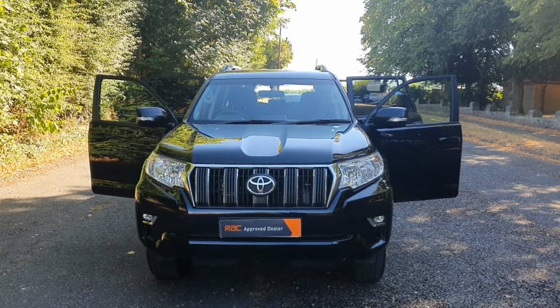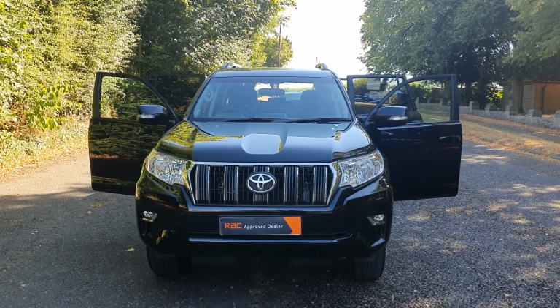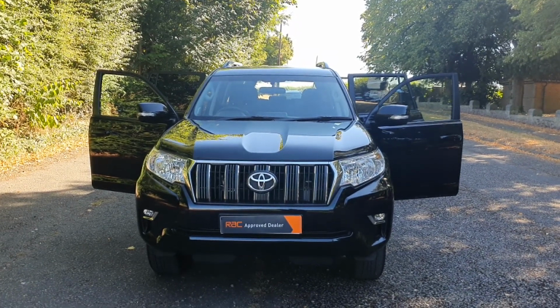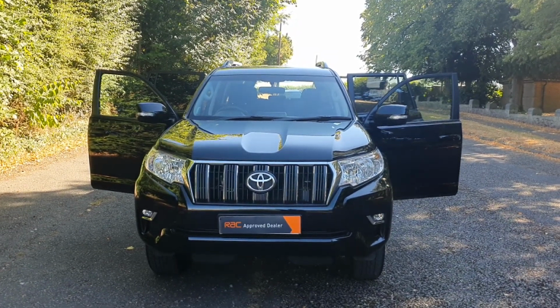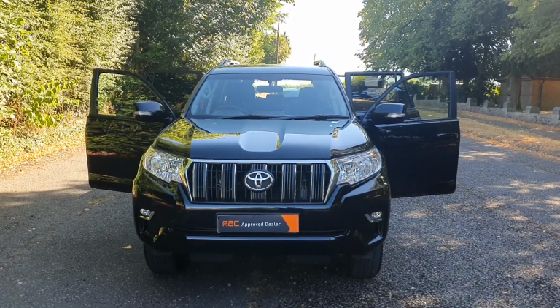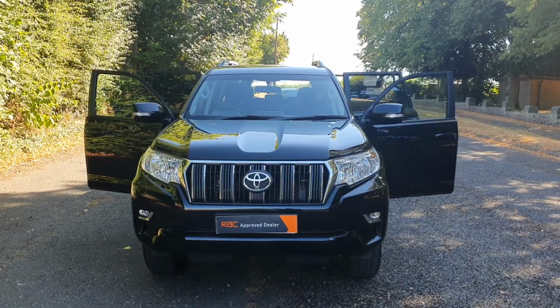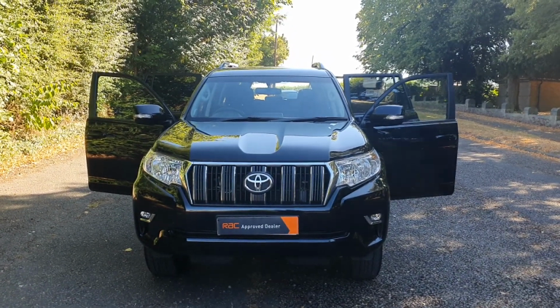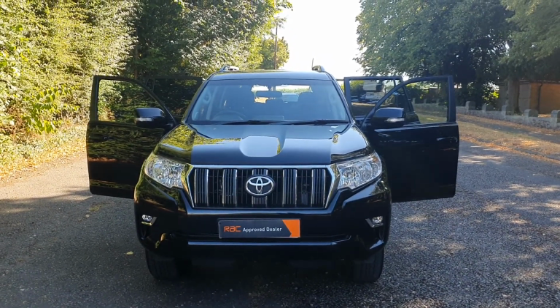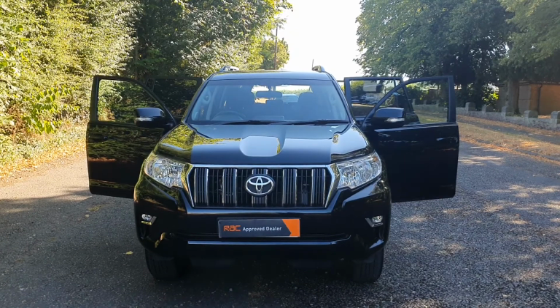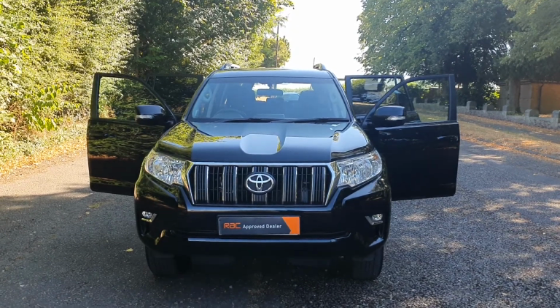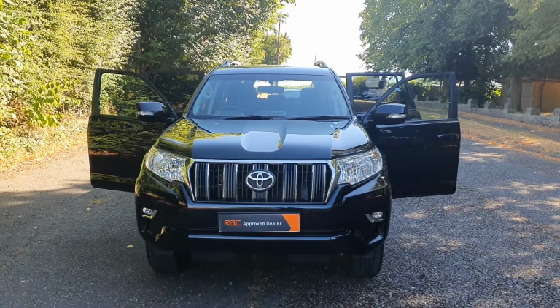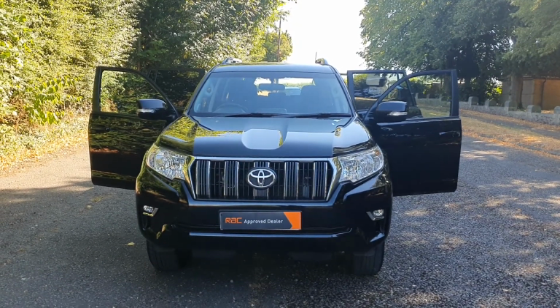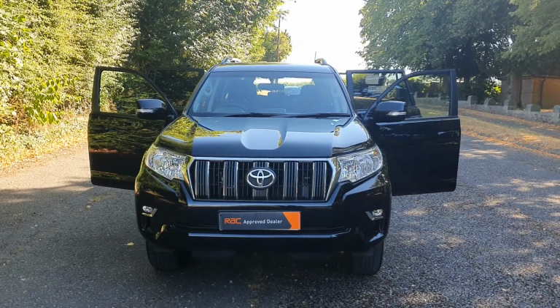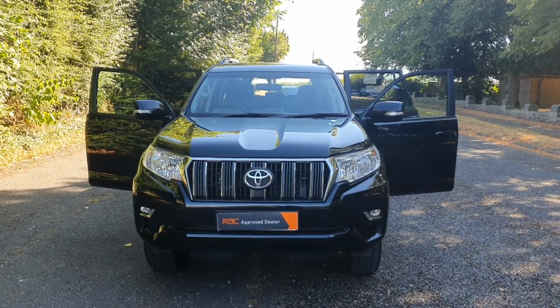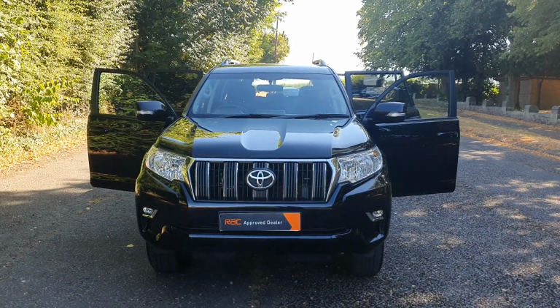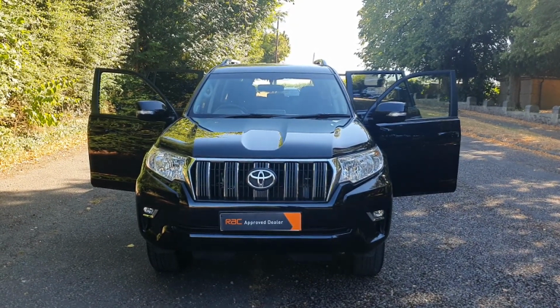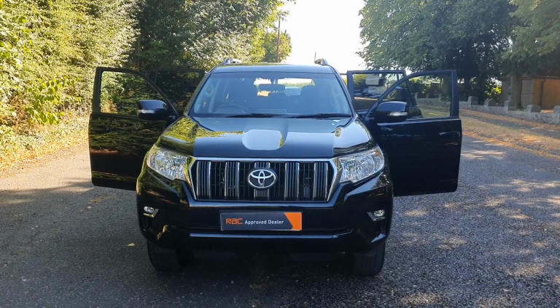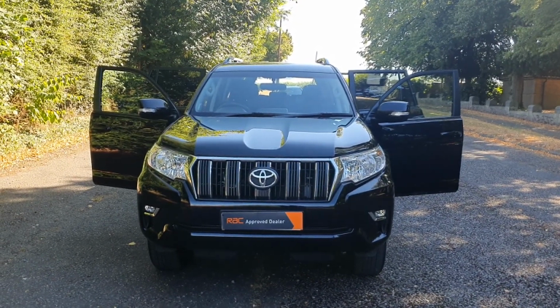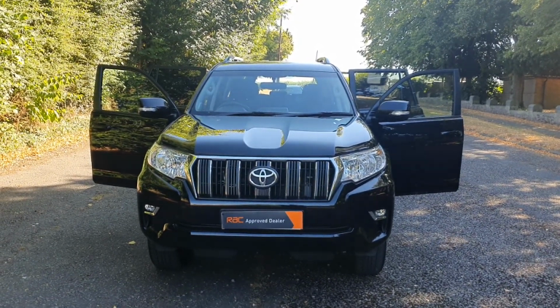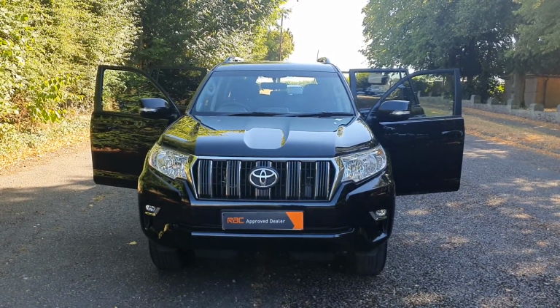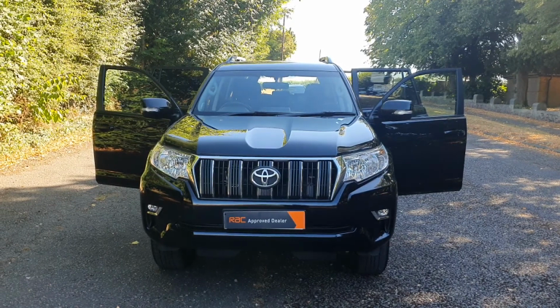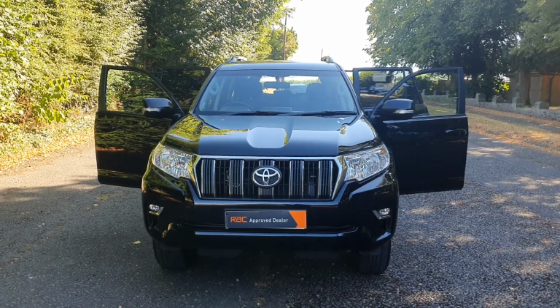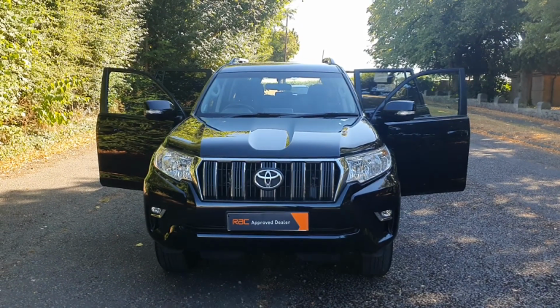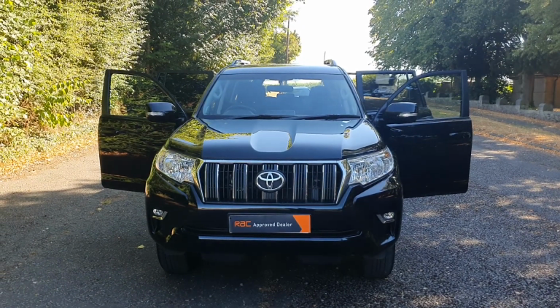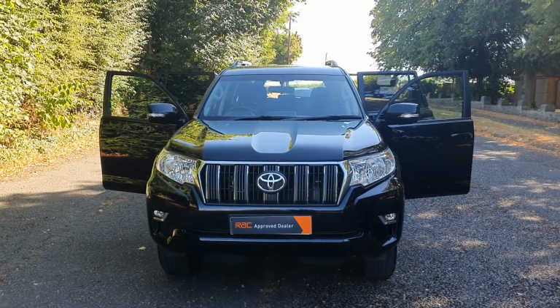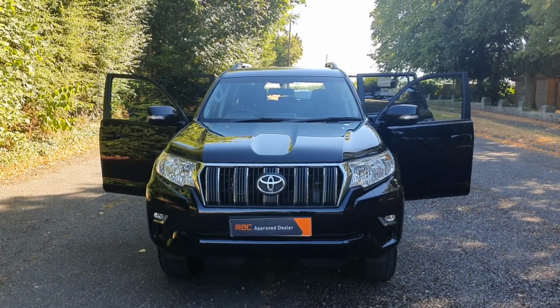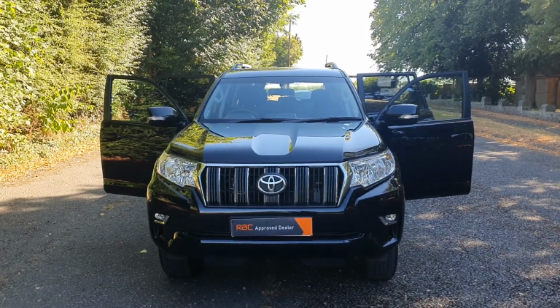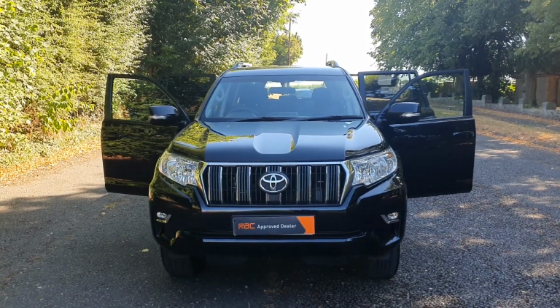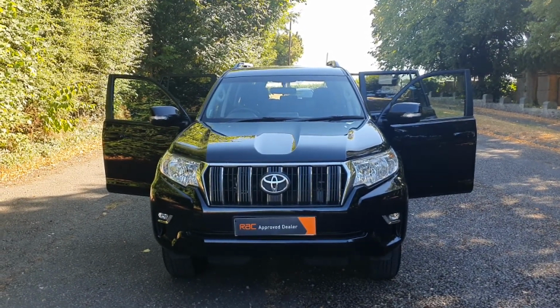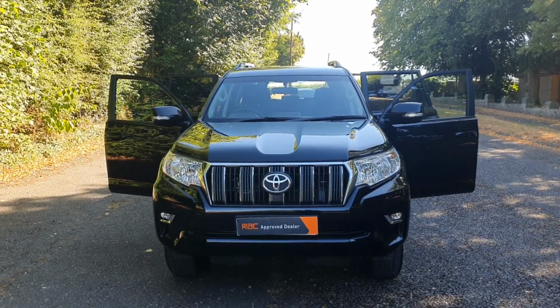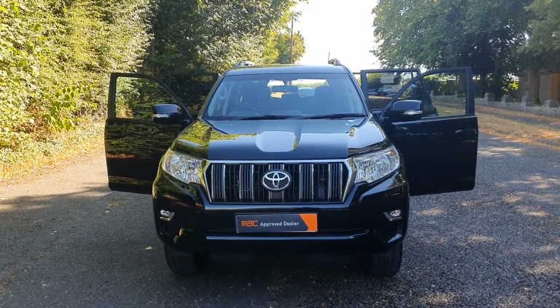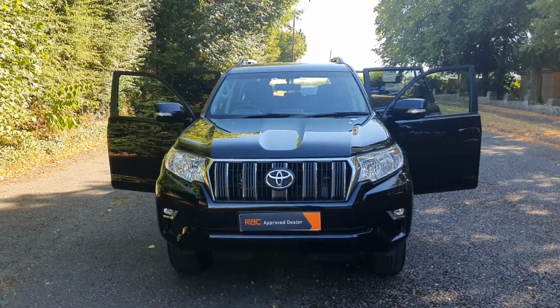Hi, good afternoon, Steph here, Vans for Sale. Just doing my walk-around talk-around video. Today we've got a 2021 Toyota Land Cruiser Active 2.8, 7-seat, top long wheelbase, in the best colour — black.